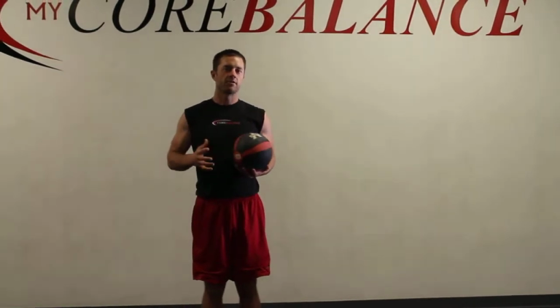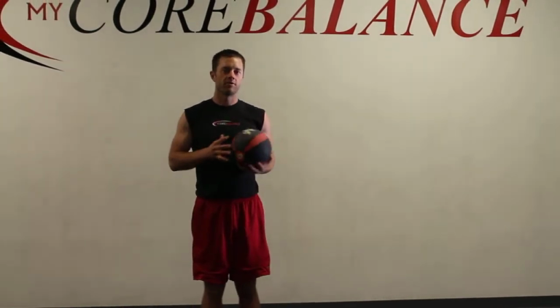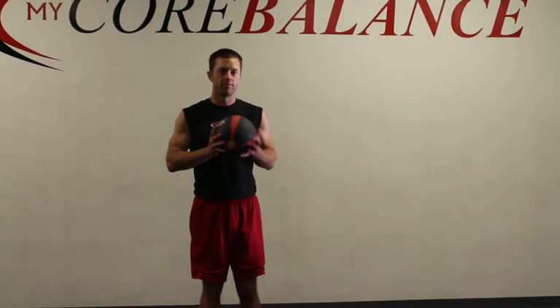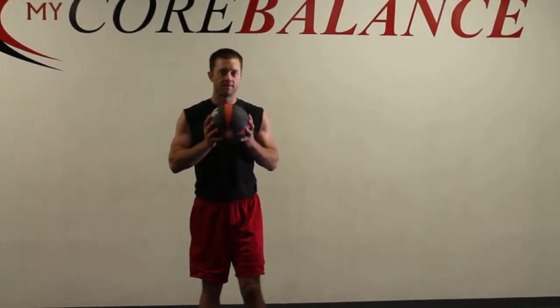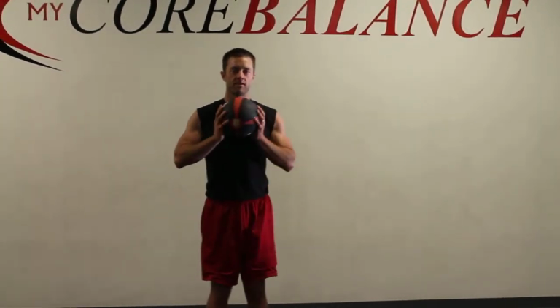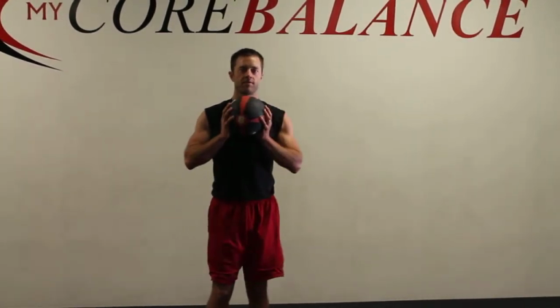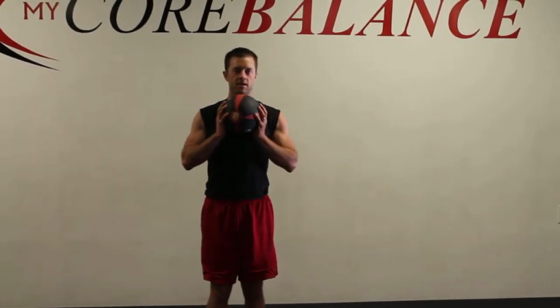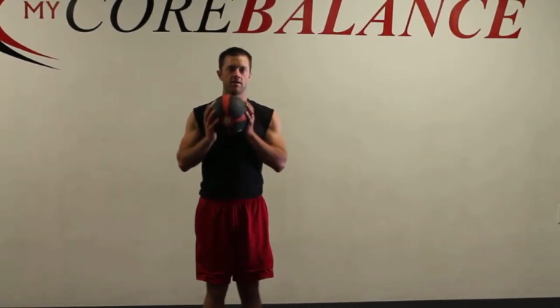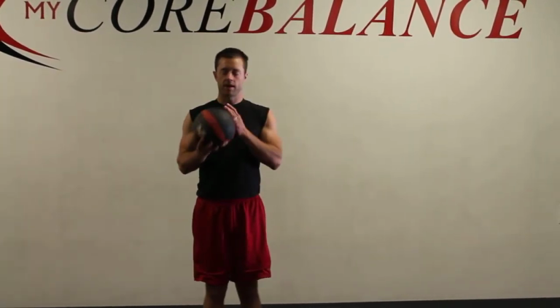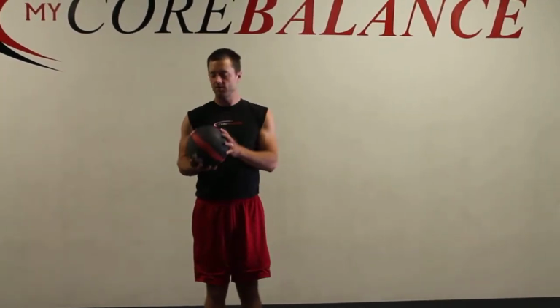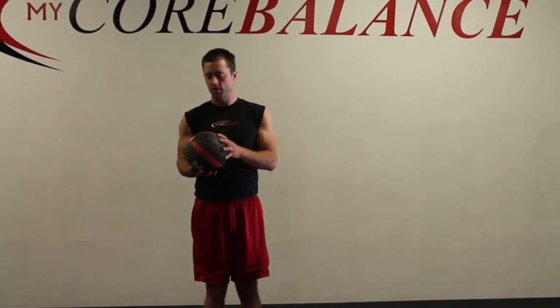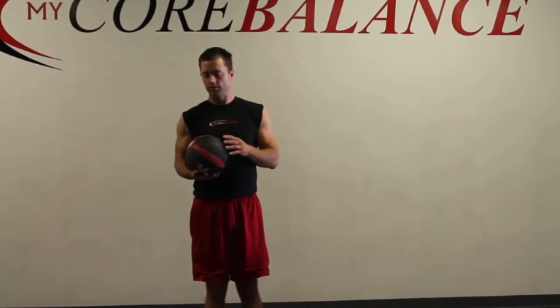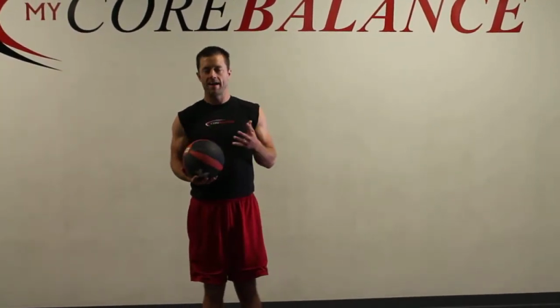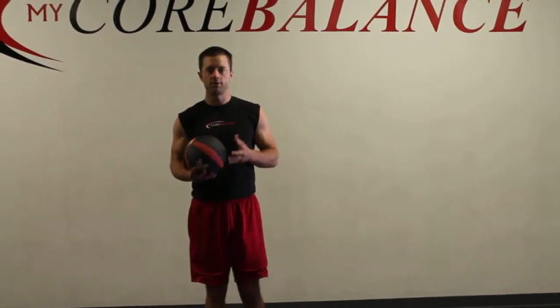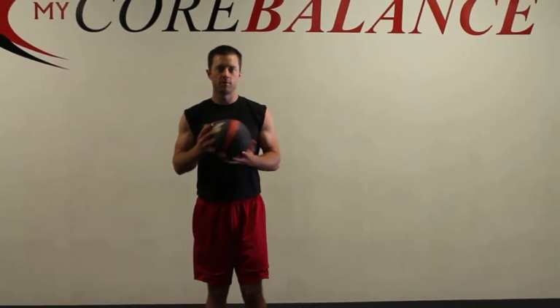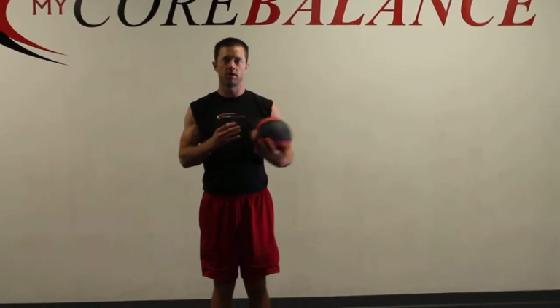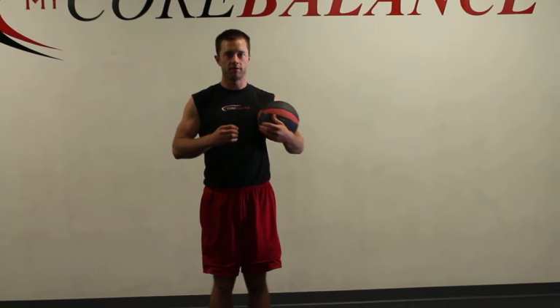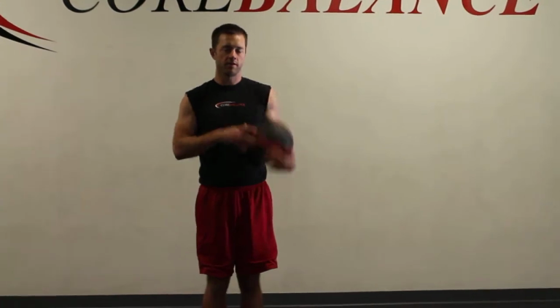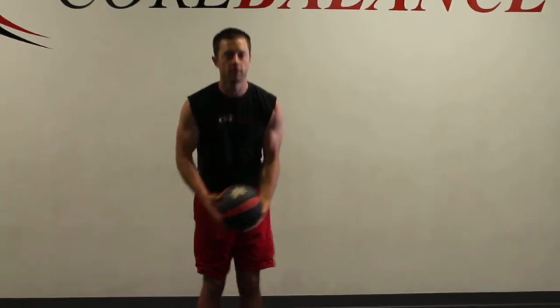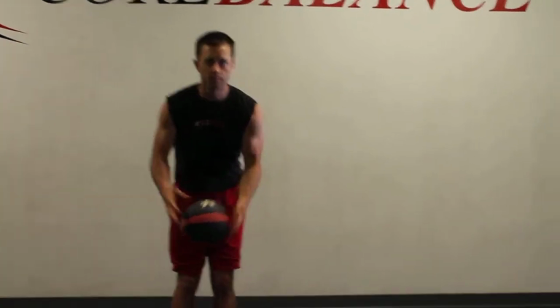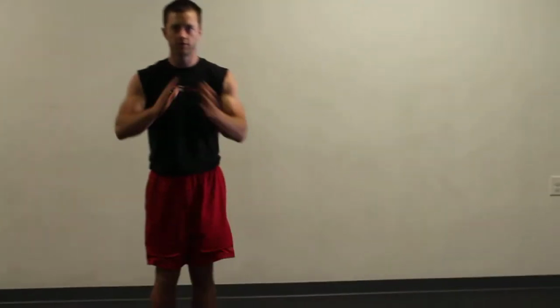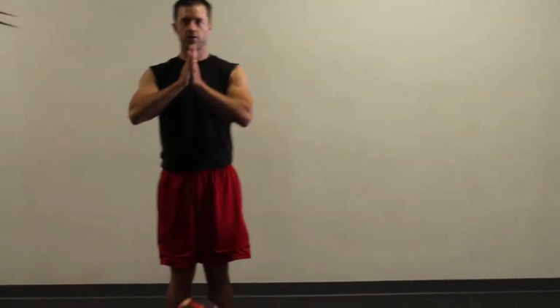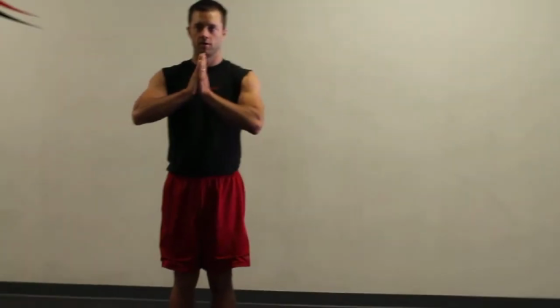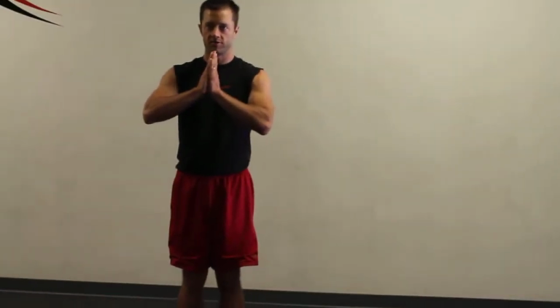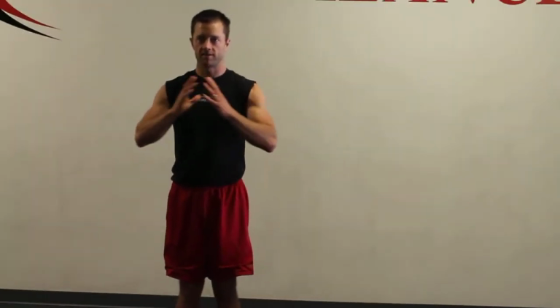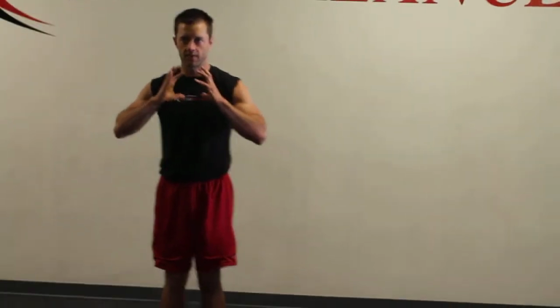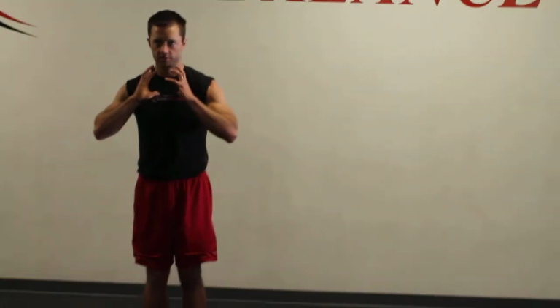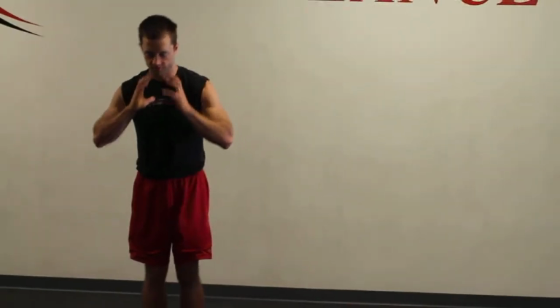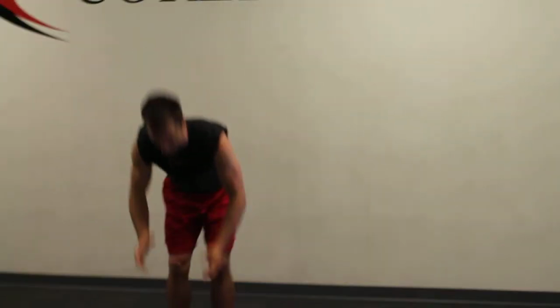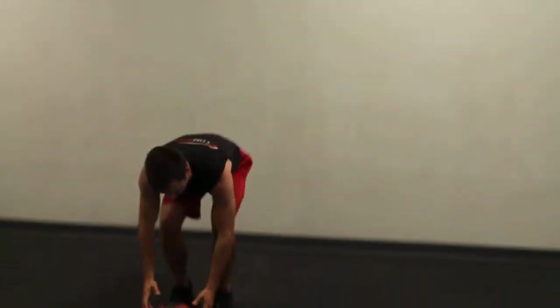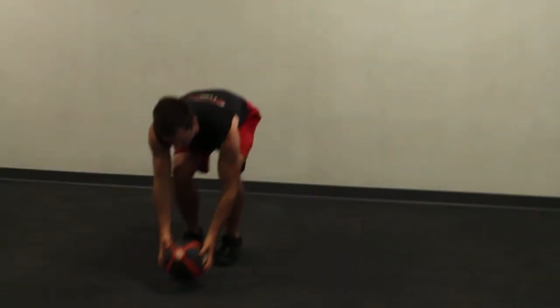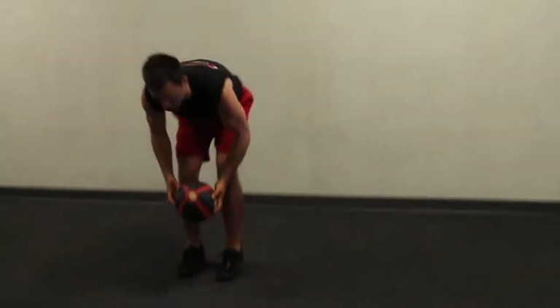Lateral lunges — basically you're going to start here. I'm using a ball, but you don't have to use a ball. If you don't have a ball, just put your hands together or just put your hands like you're holding a ball.